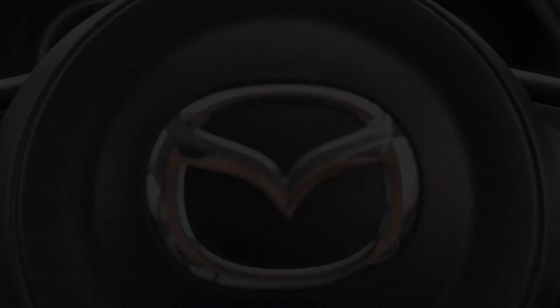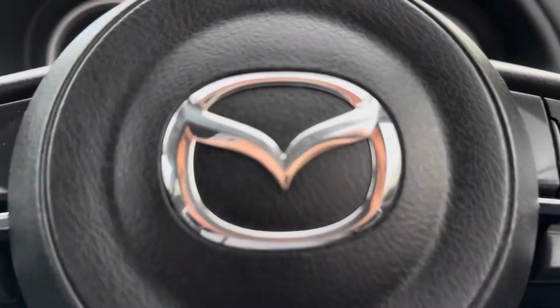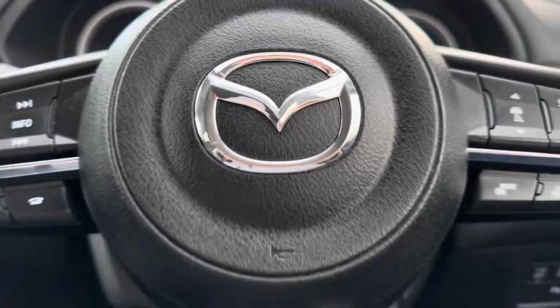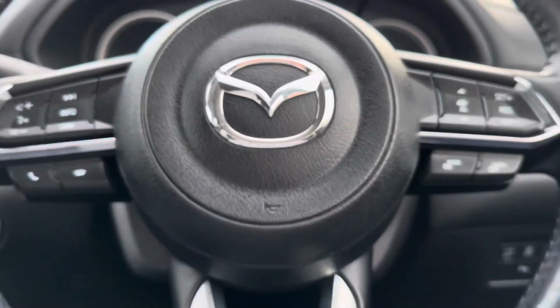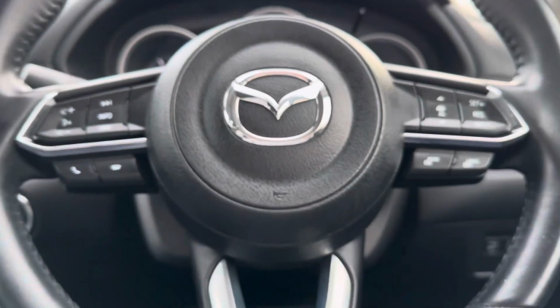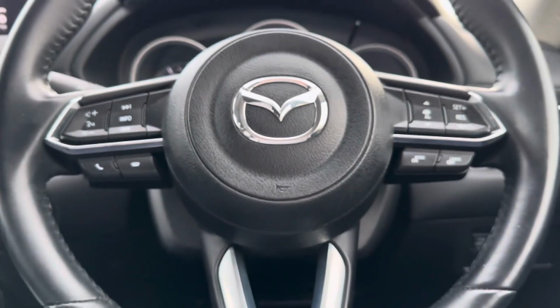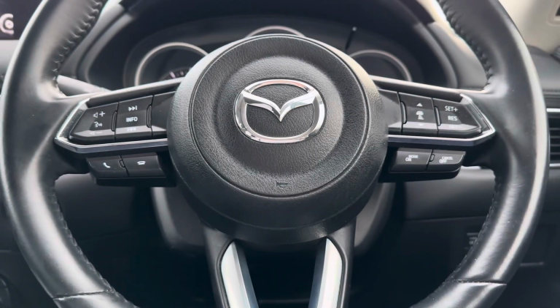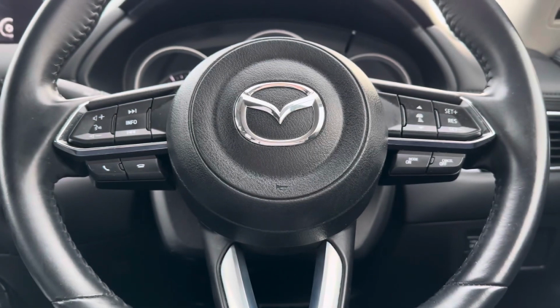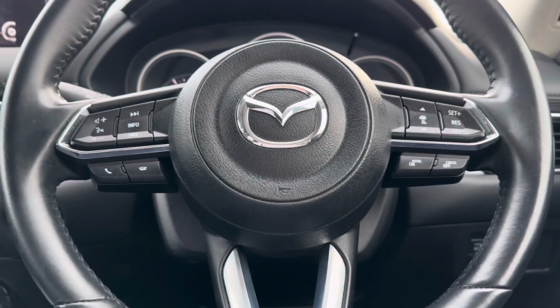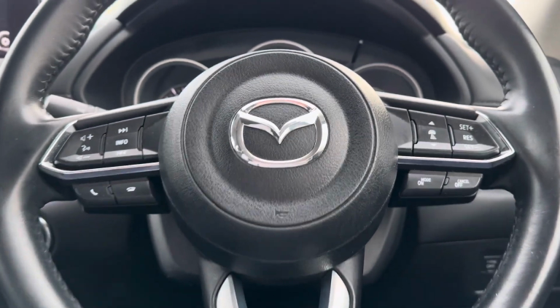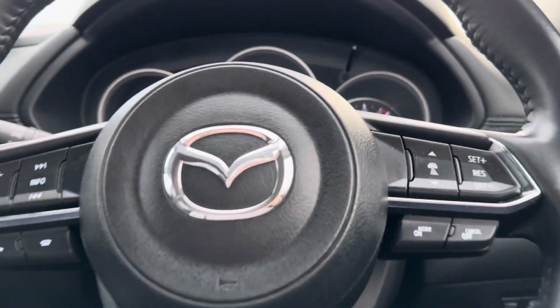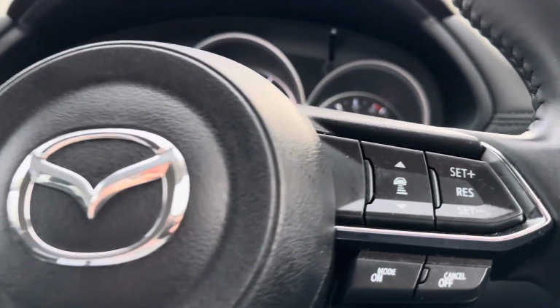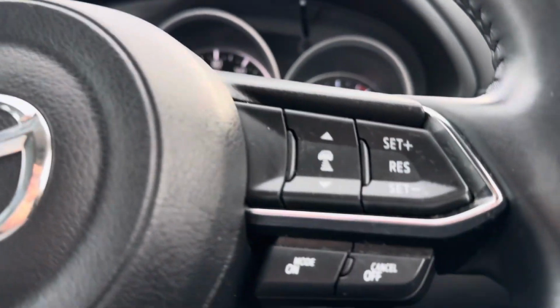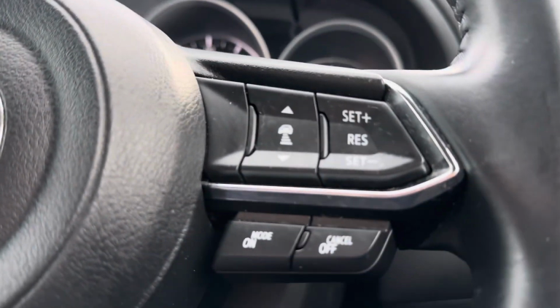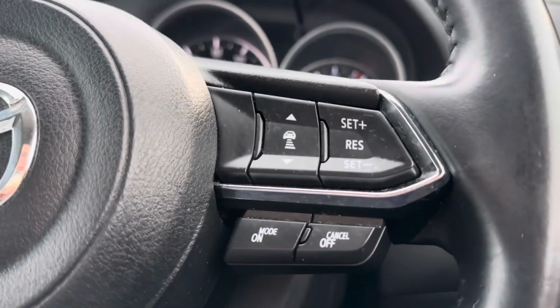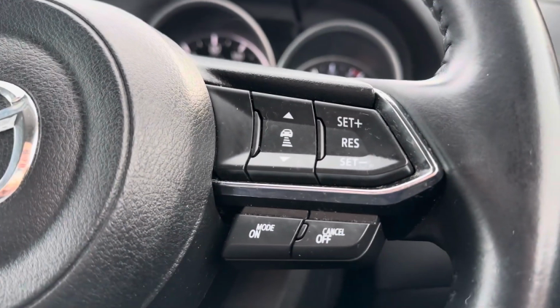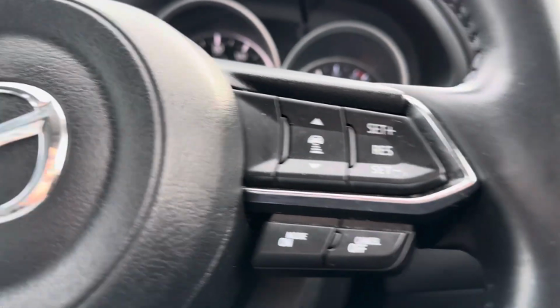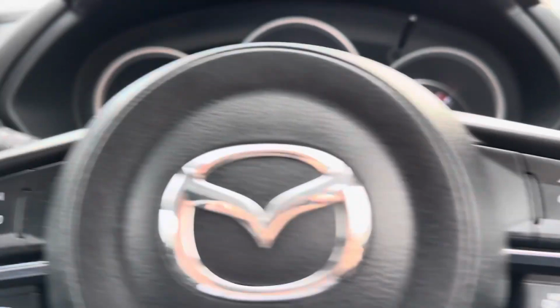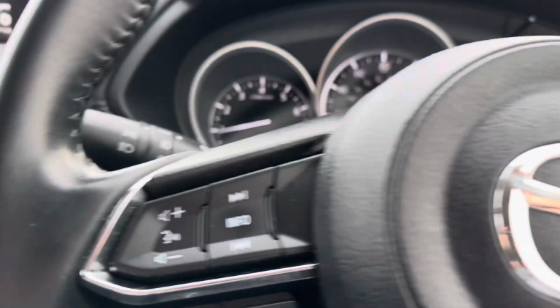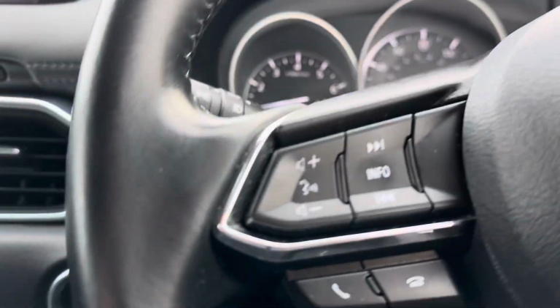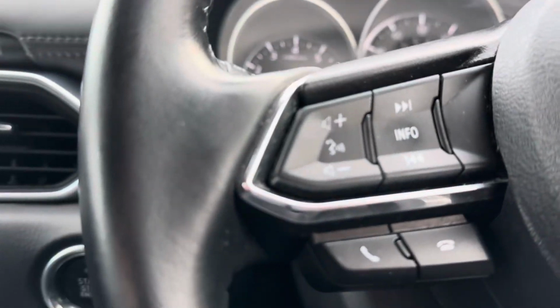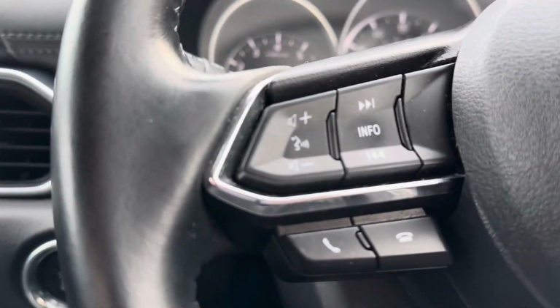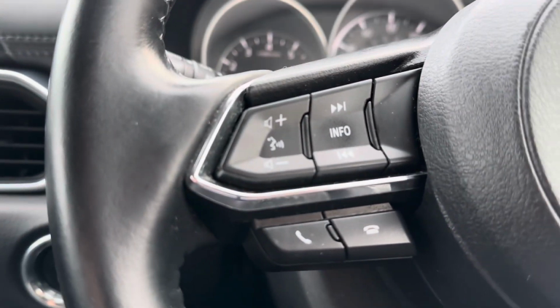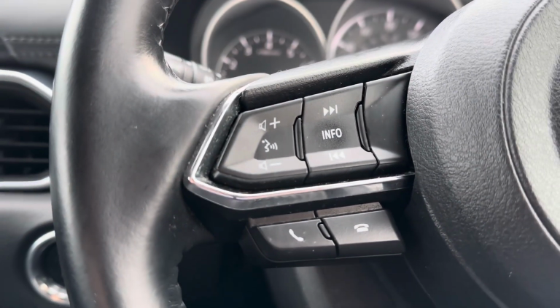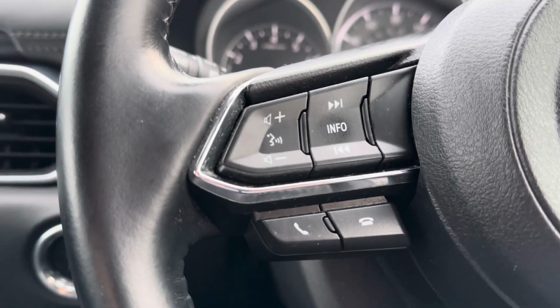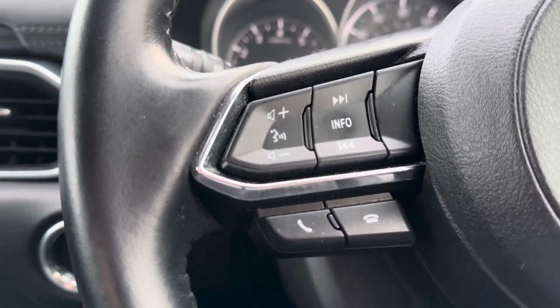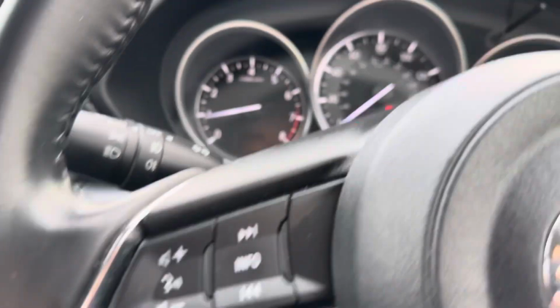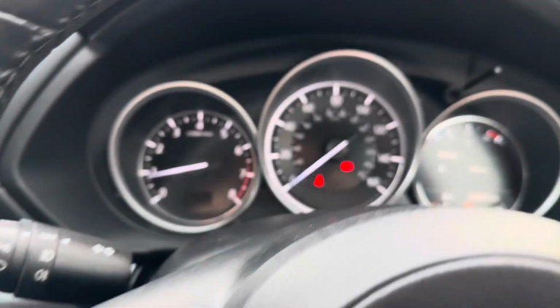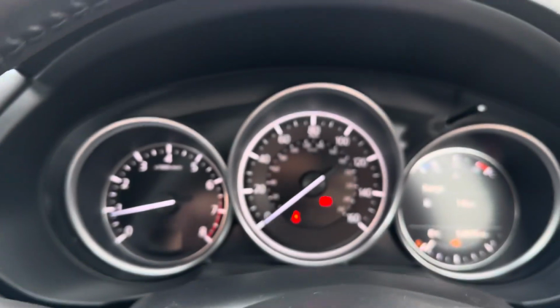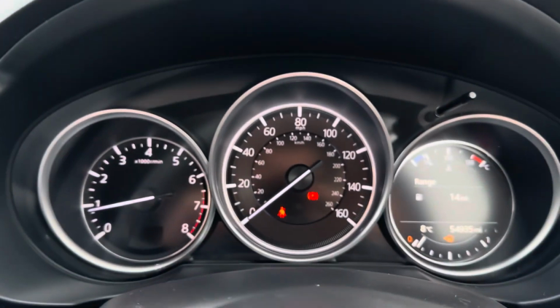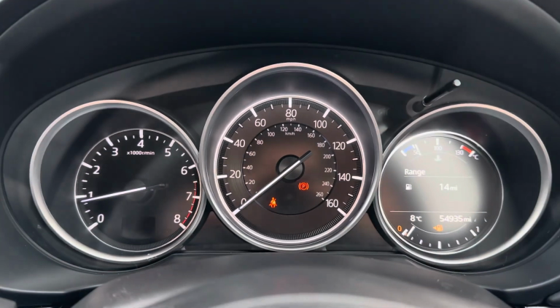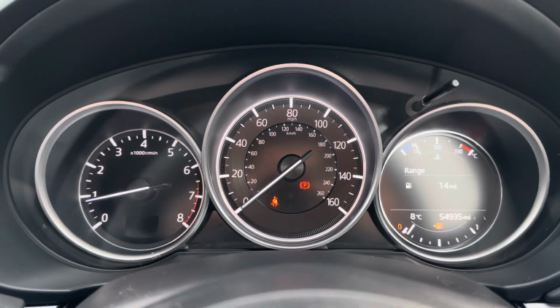The driver is the lucky one who gets to use the leather-wrapped multifunctional steering wheel, with controls for the cruise control on the right-hand side and controls for the voice commands and multimedia functions on the left-hand side.